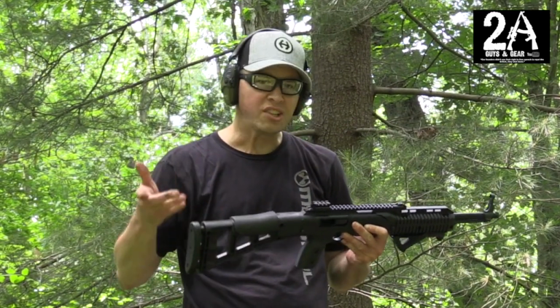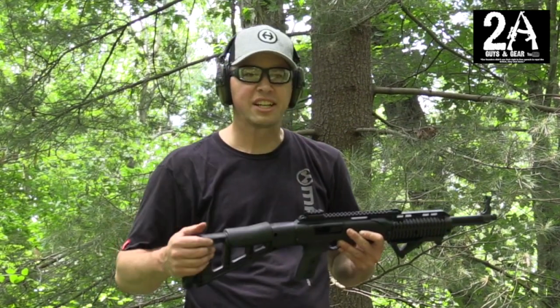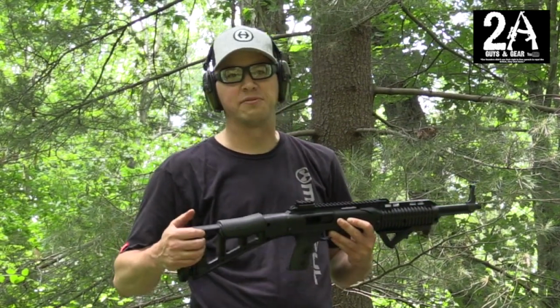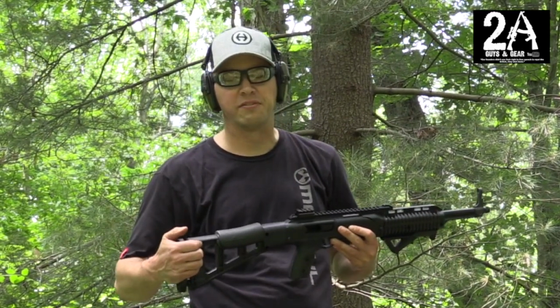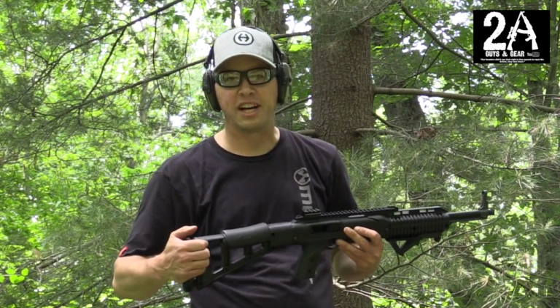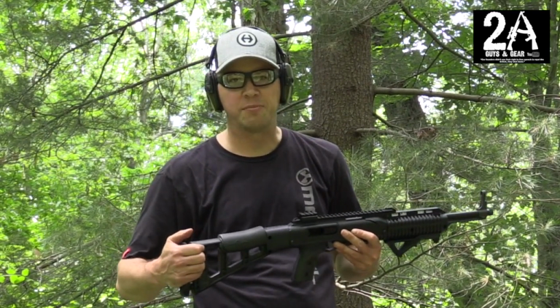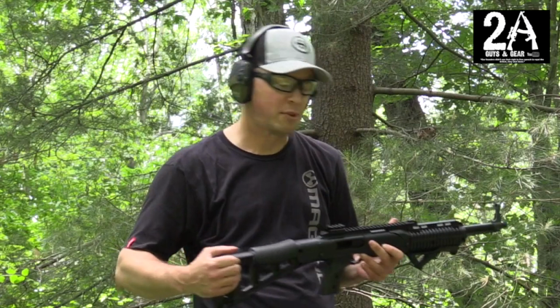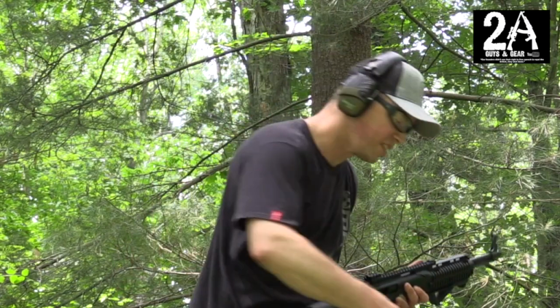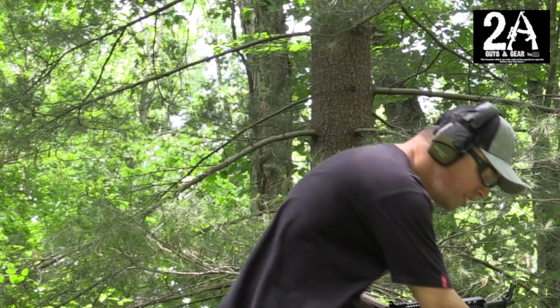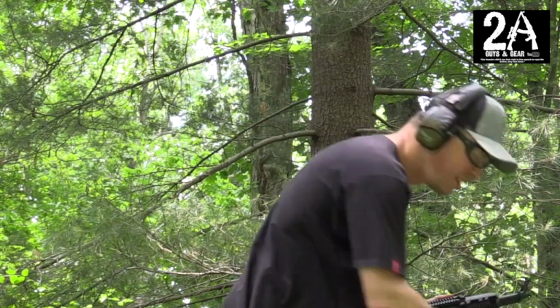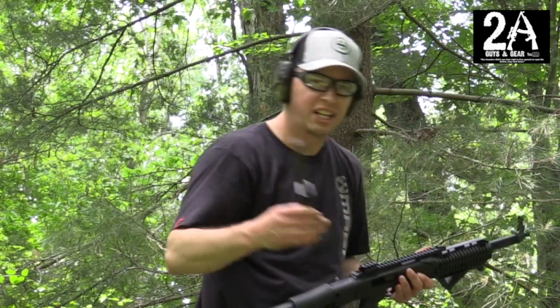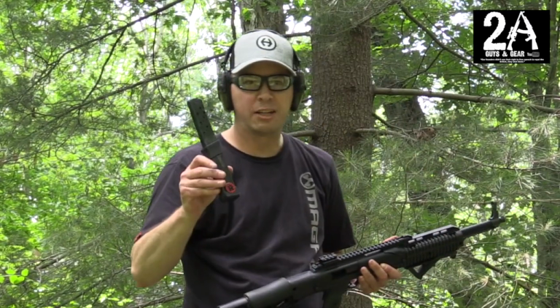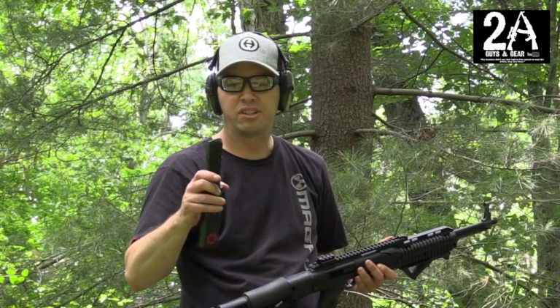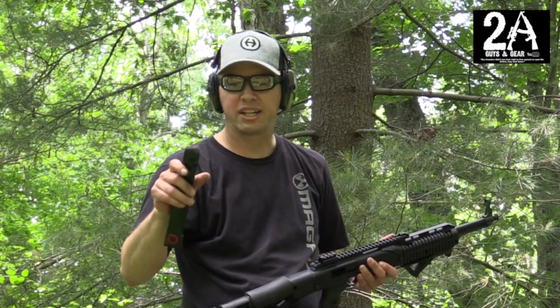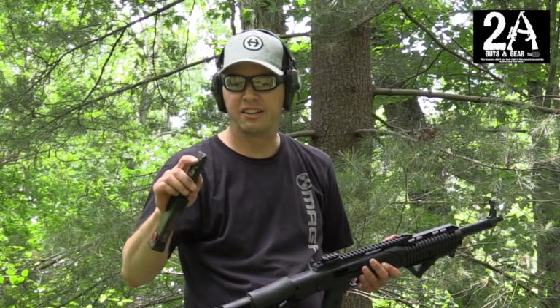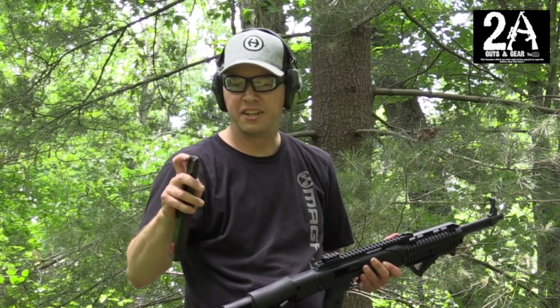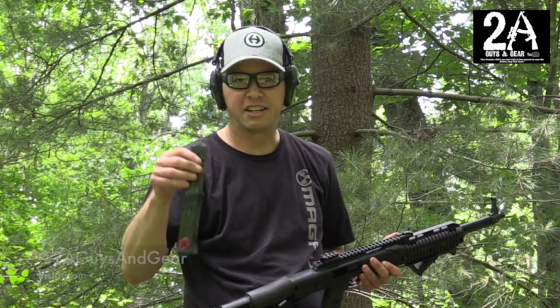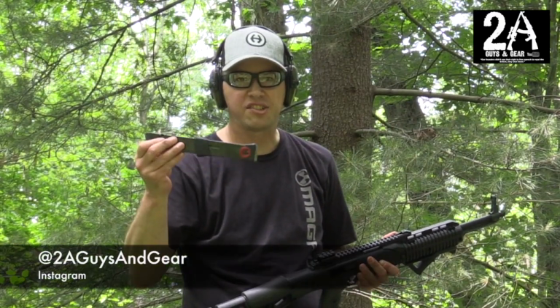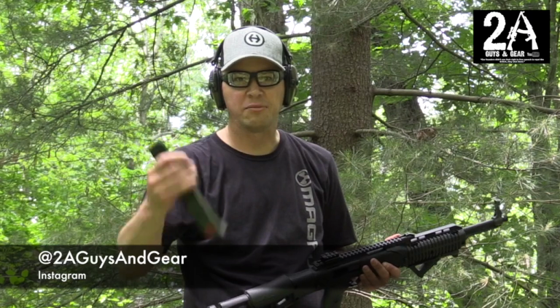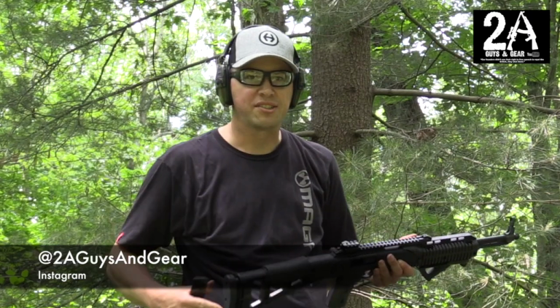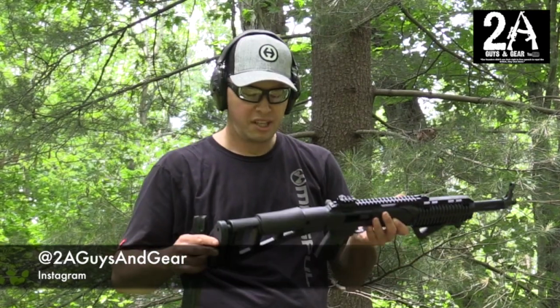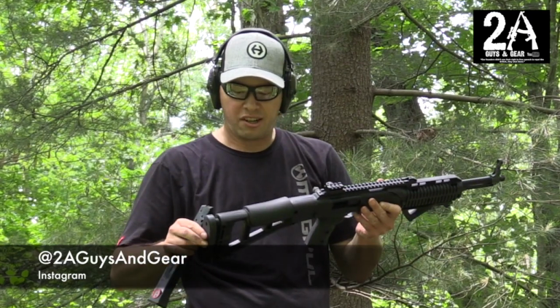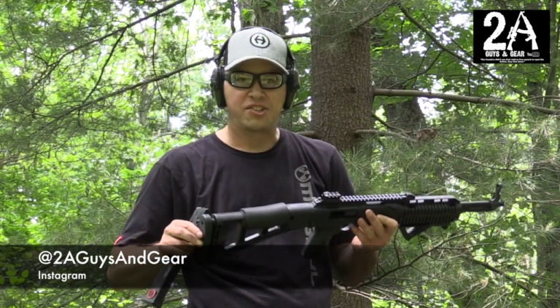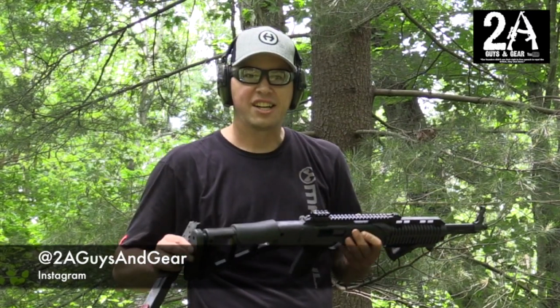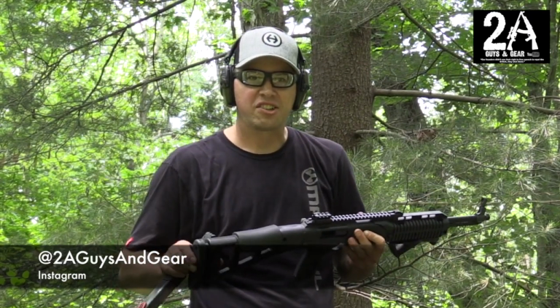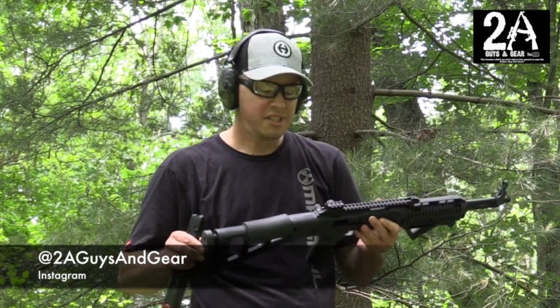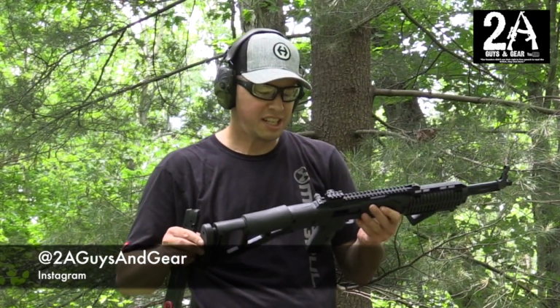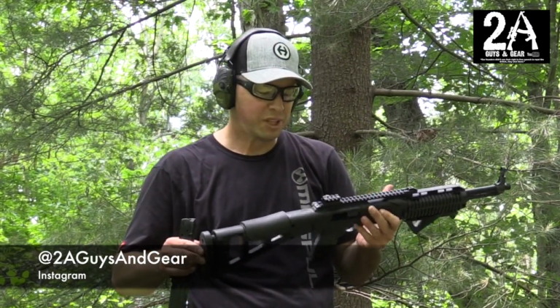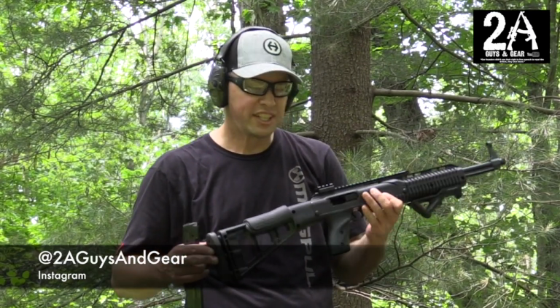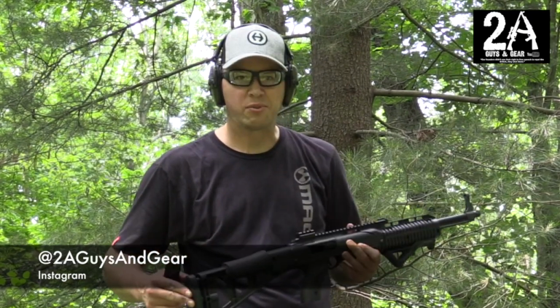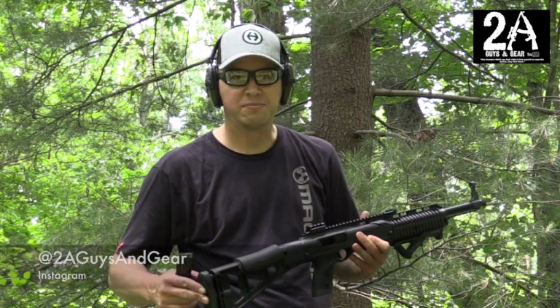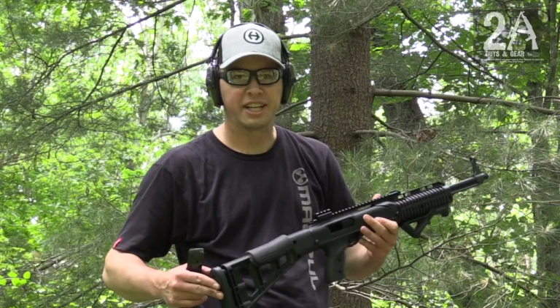That is a great option to keep you shooting more than 10 rounds. You can go out and get yourself a .45 ACP red ball magazine — they're readily available. A quick feed lip modification and you're in business. Check us out on Instagram and we'll have more videos coming for you soon. Thanks.